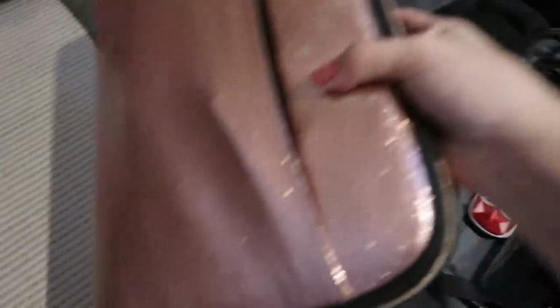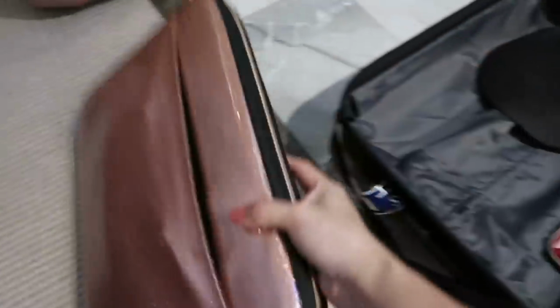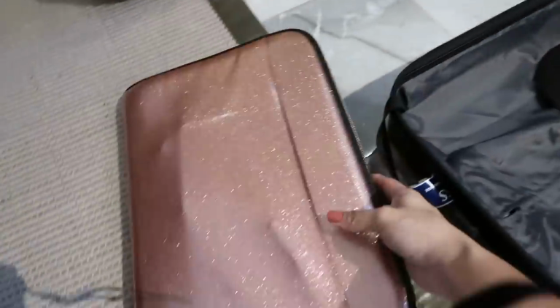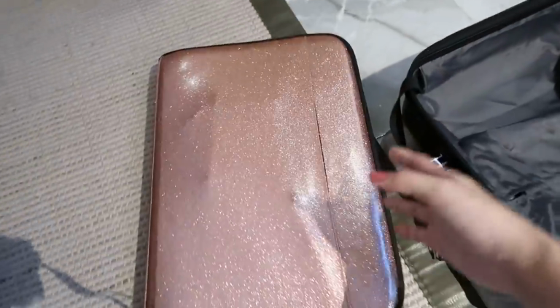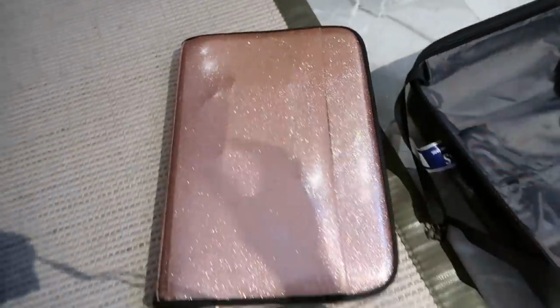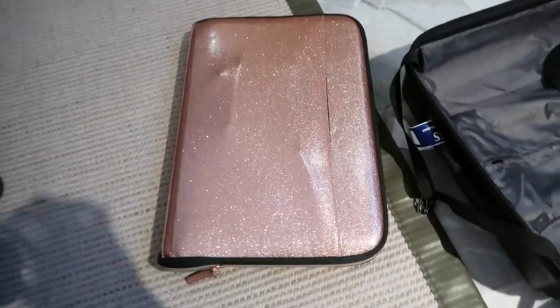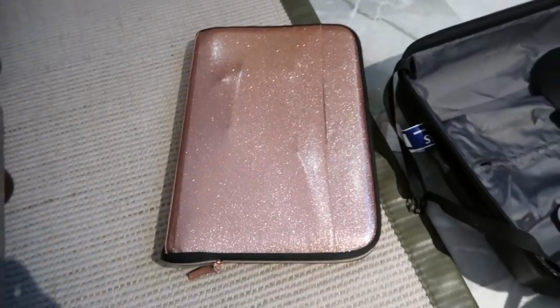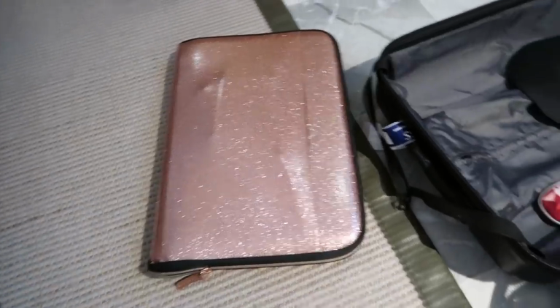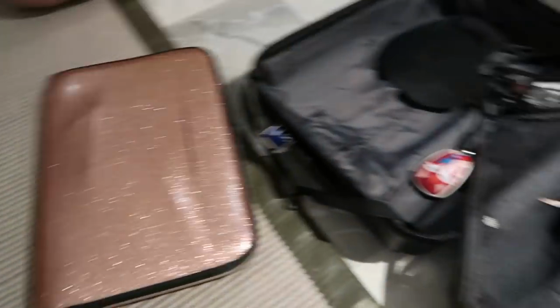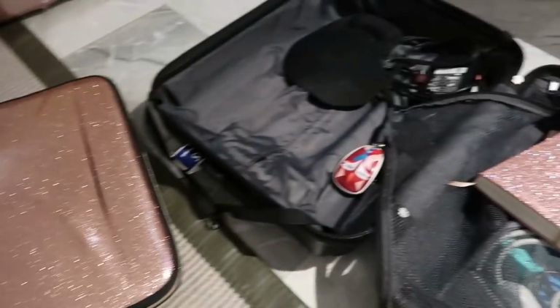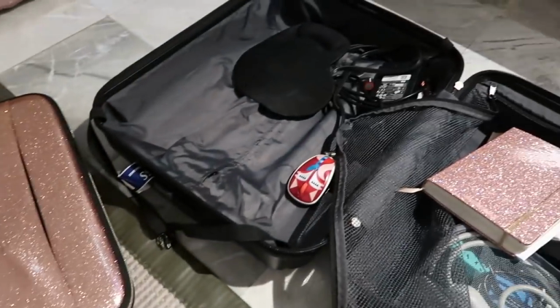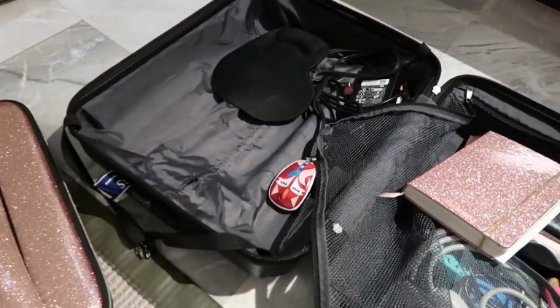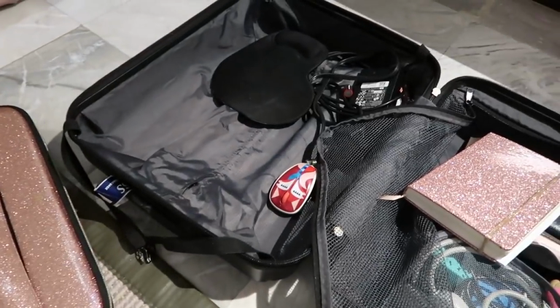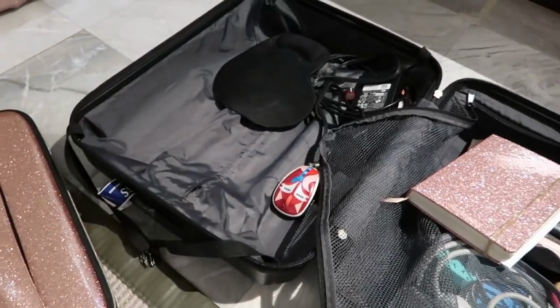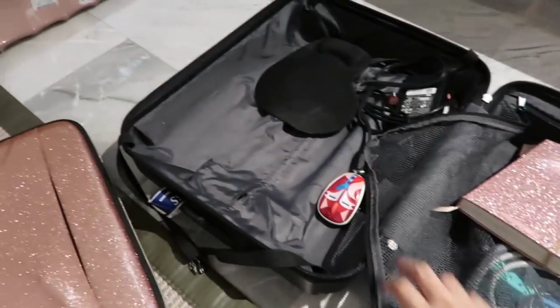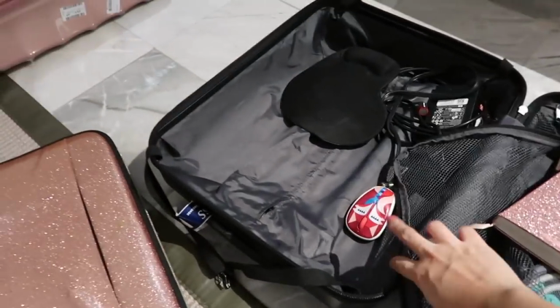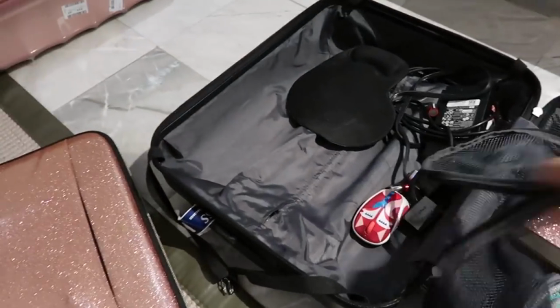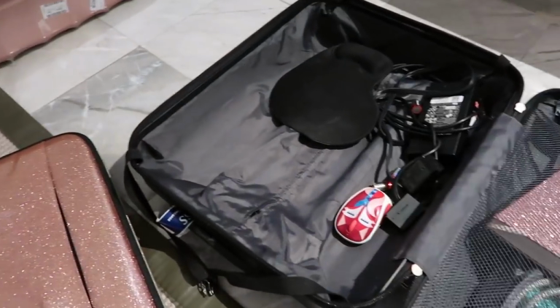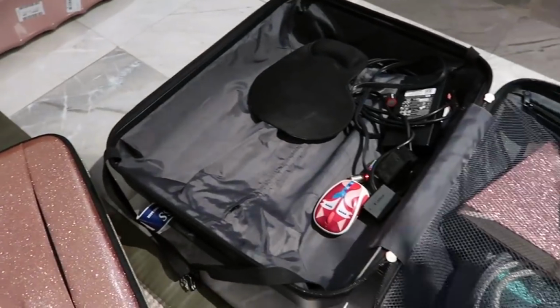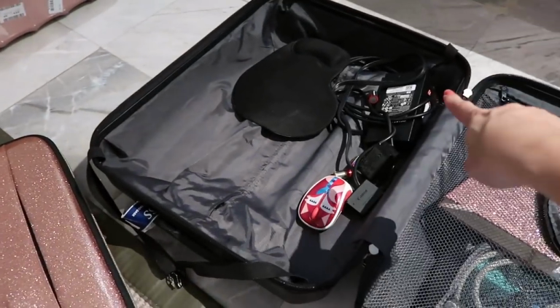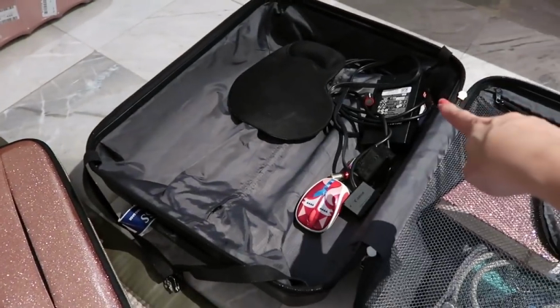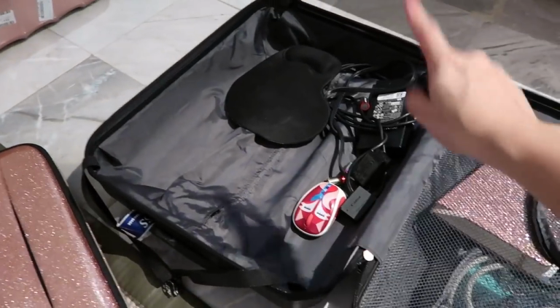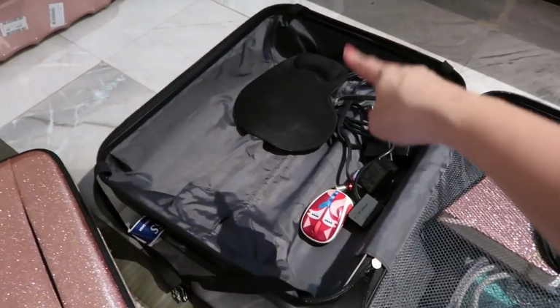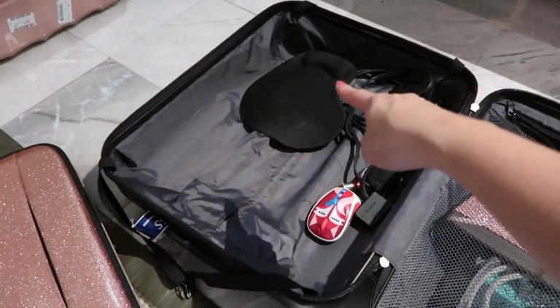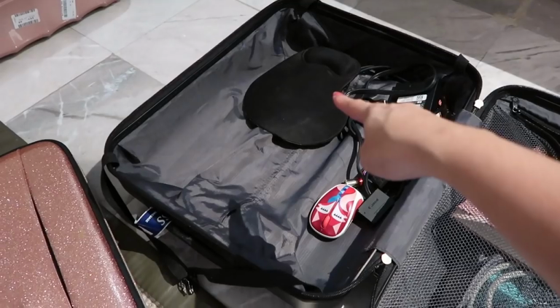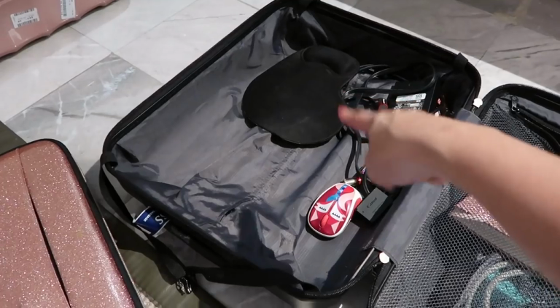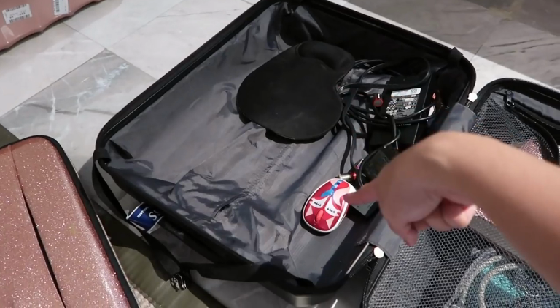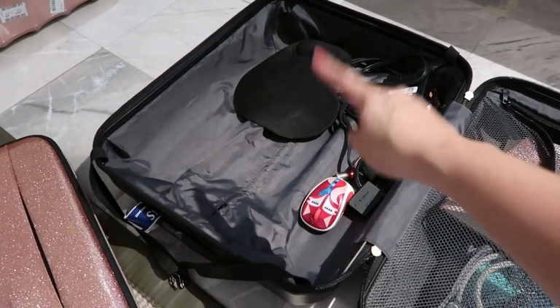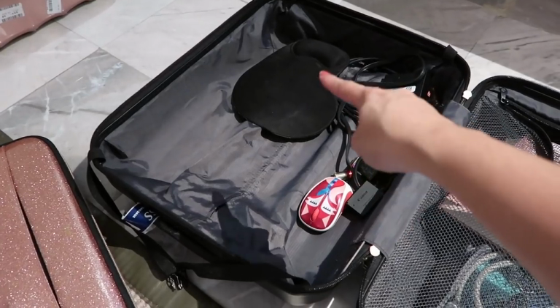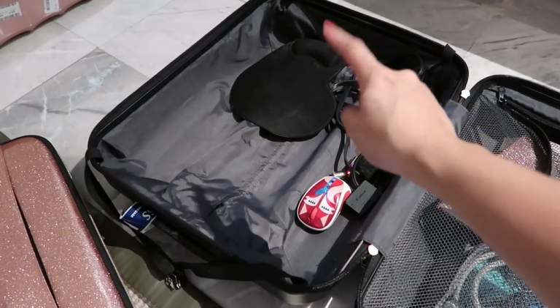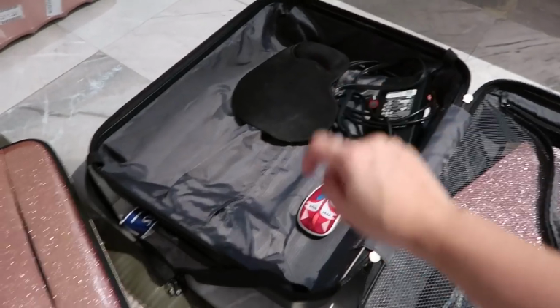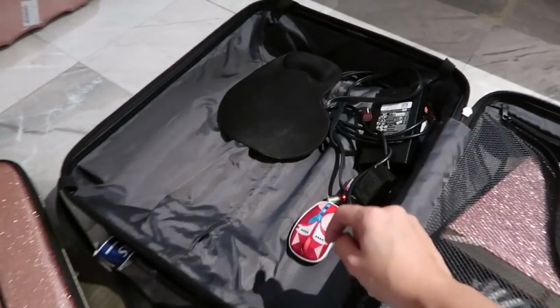I also have my charger, mouse, and mouse pad in the cabin bag.